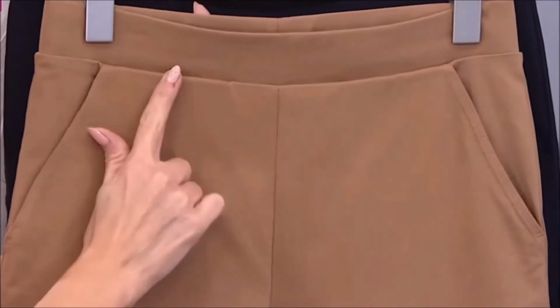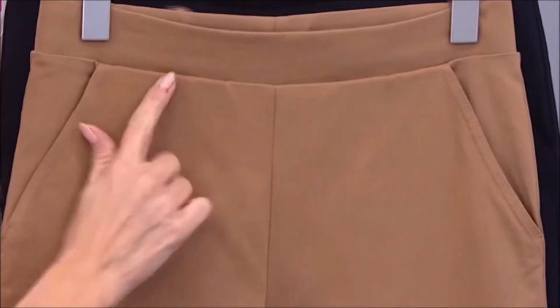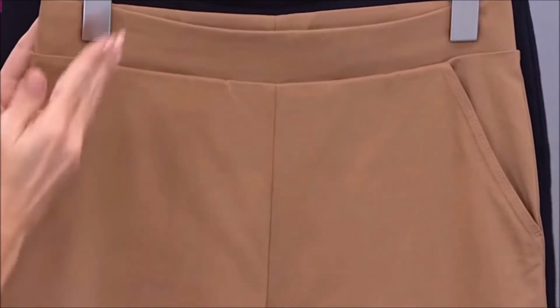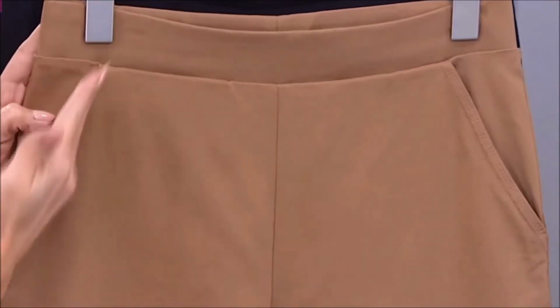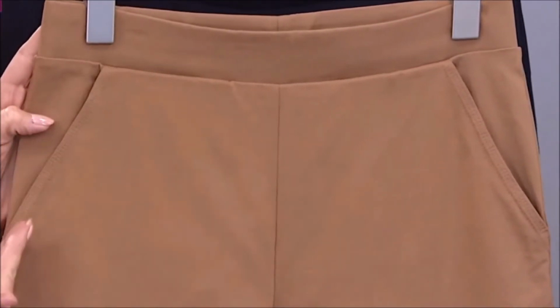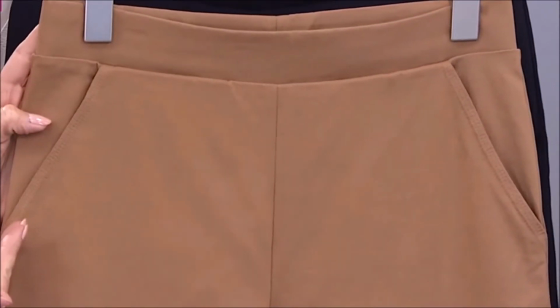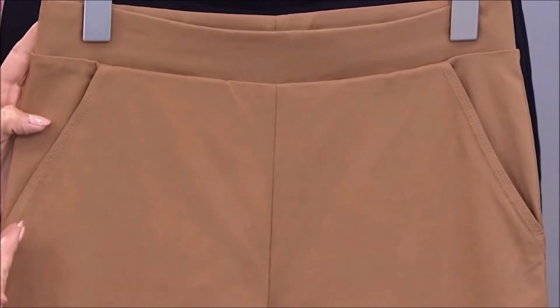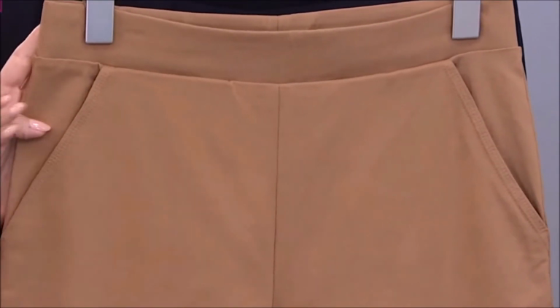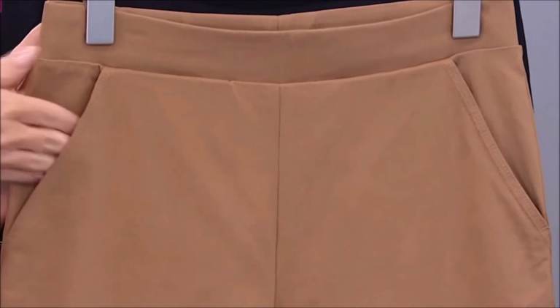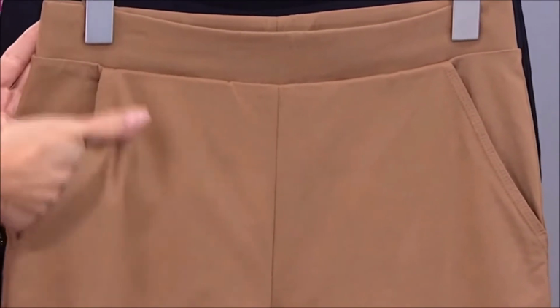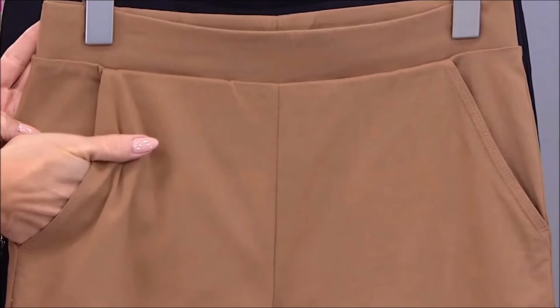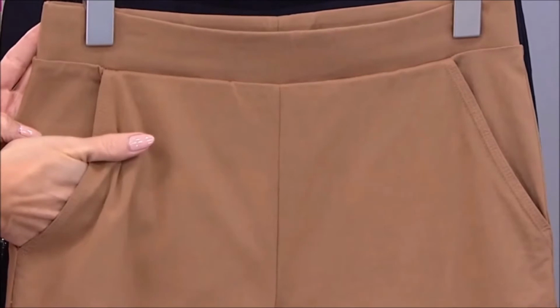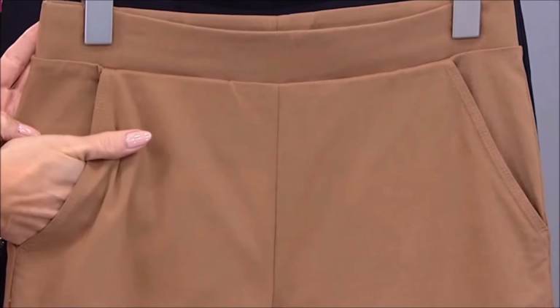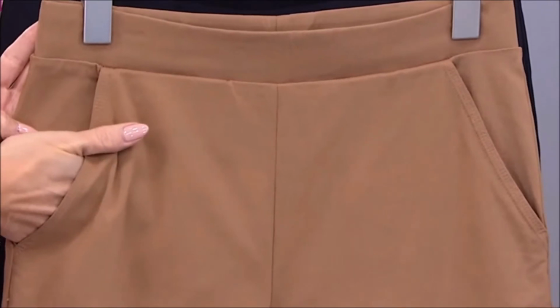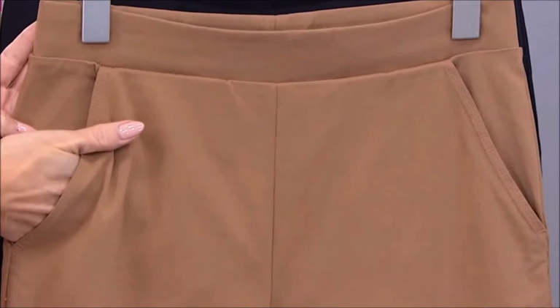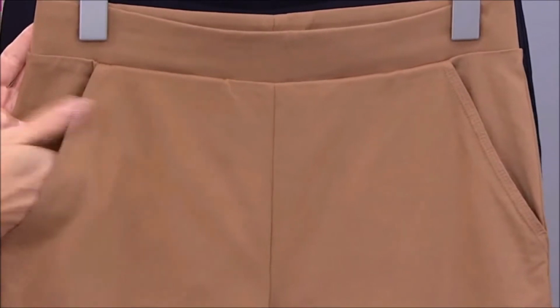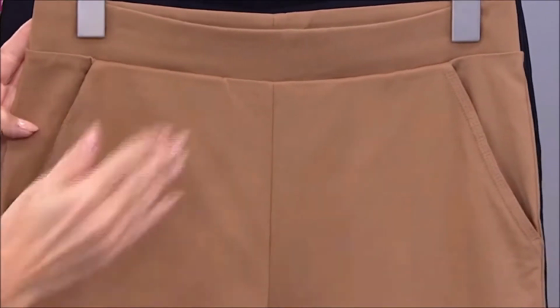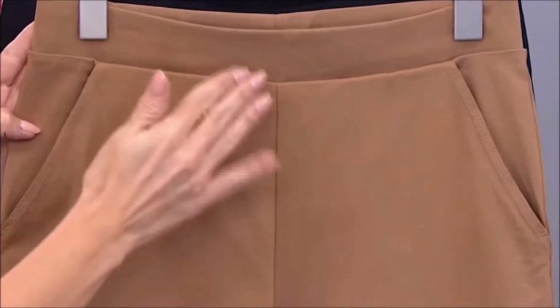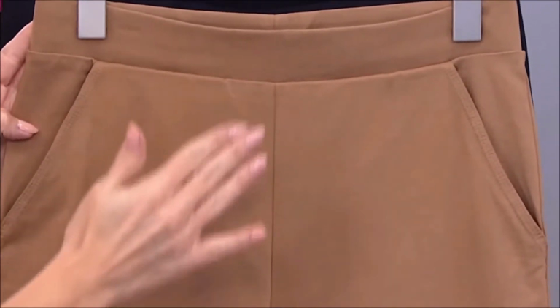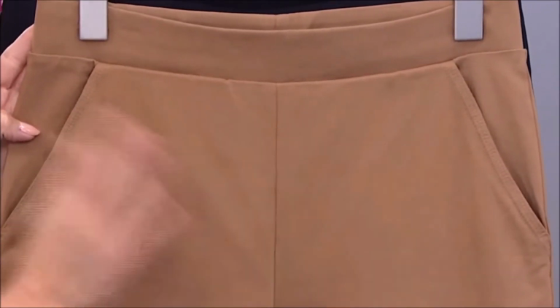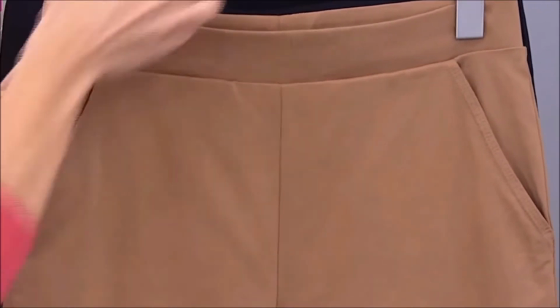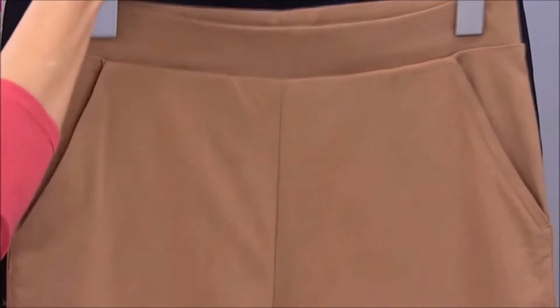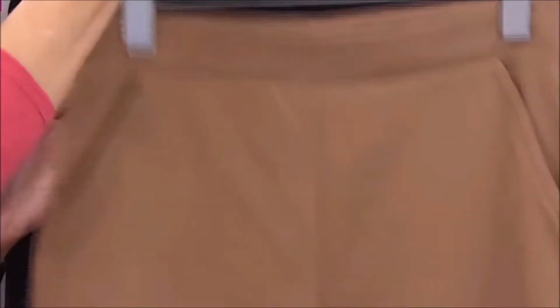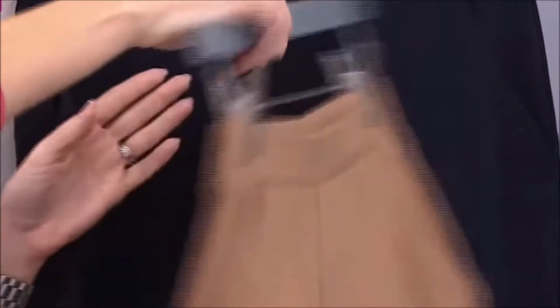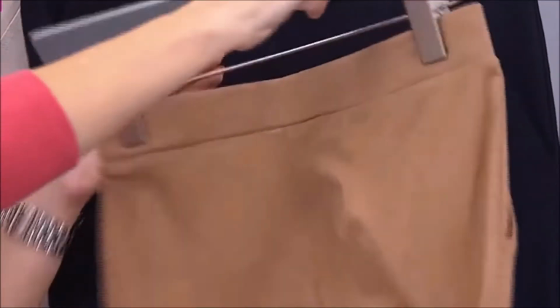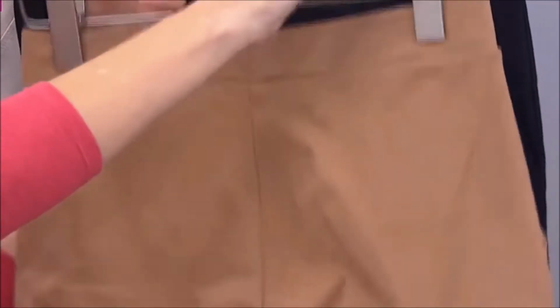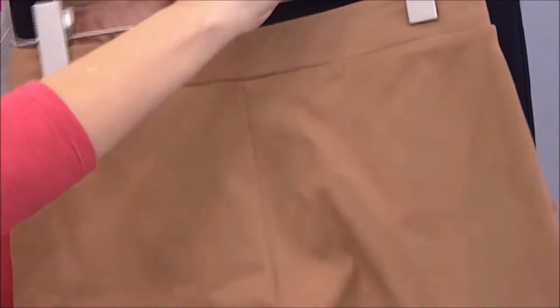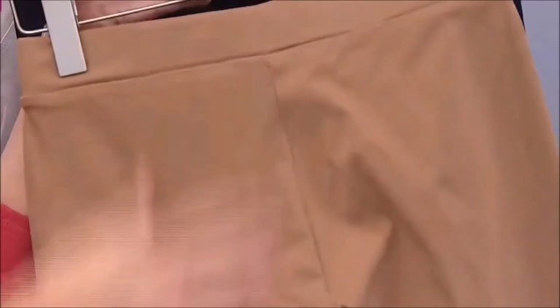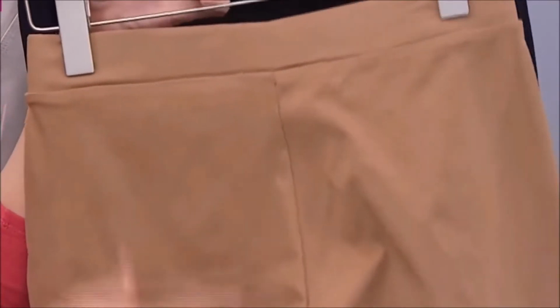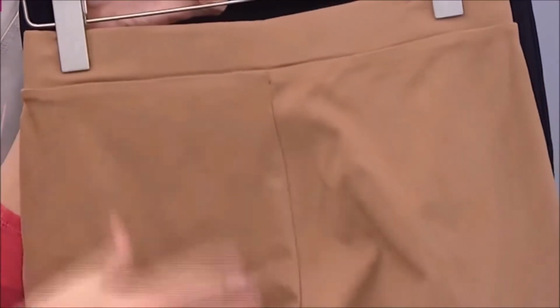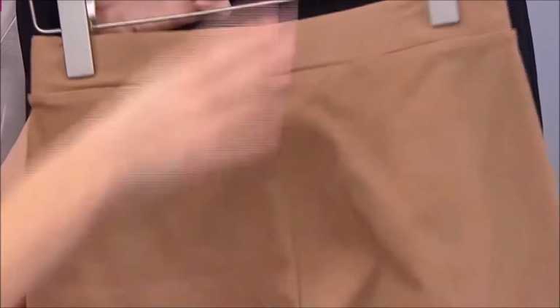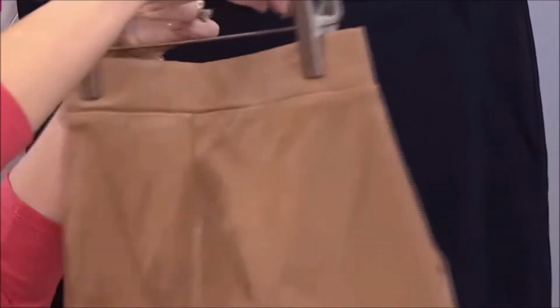Wide elasticized waistband, those asymmetrical pockets so you have that perfect placement for your hands. No buttons, no zippers, no bulk — no added pockets in the back. Just totally smooth.